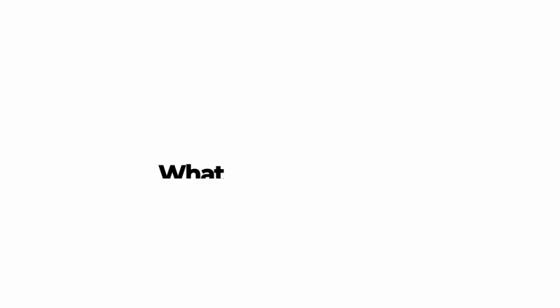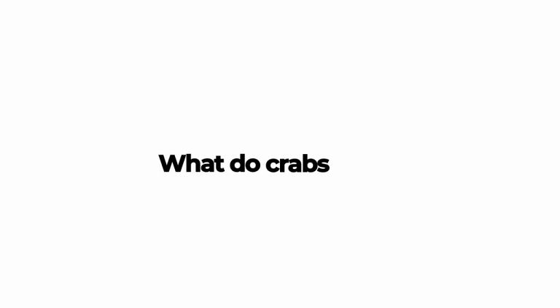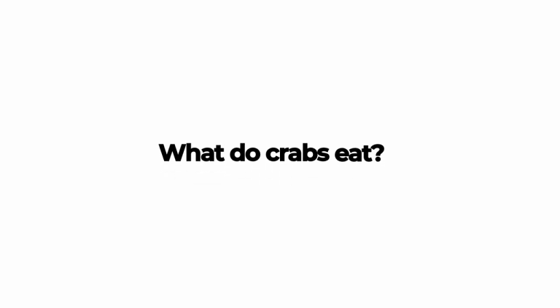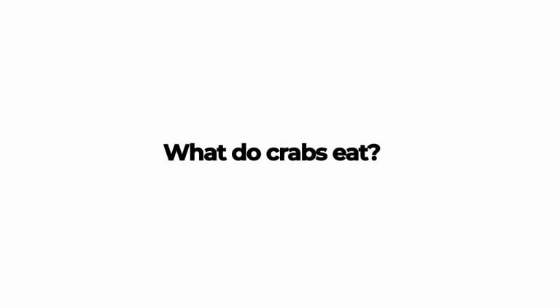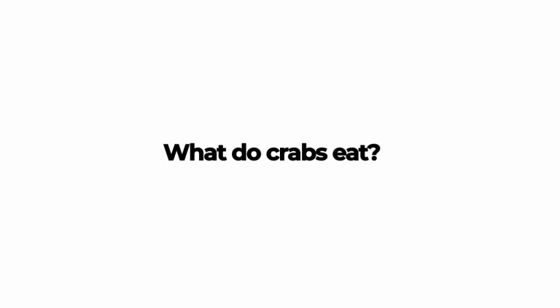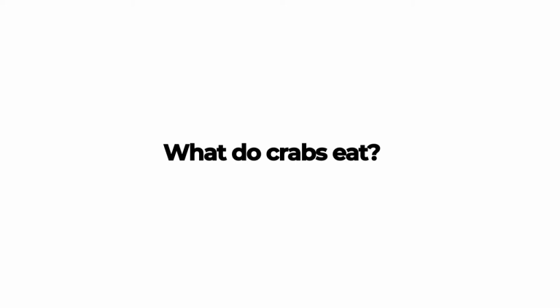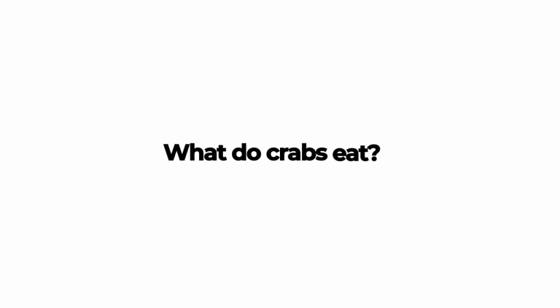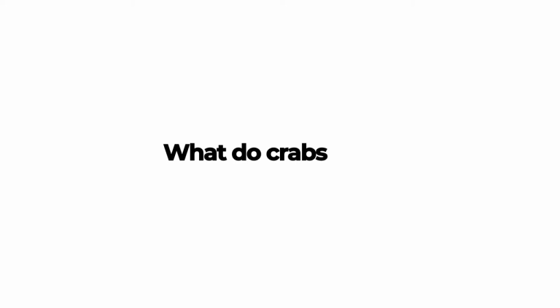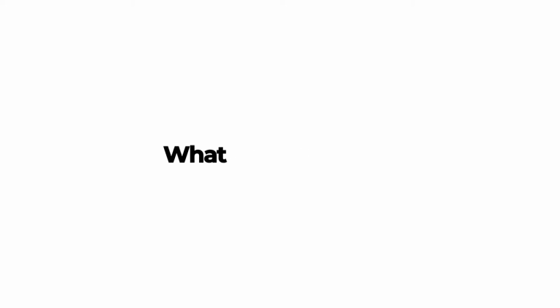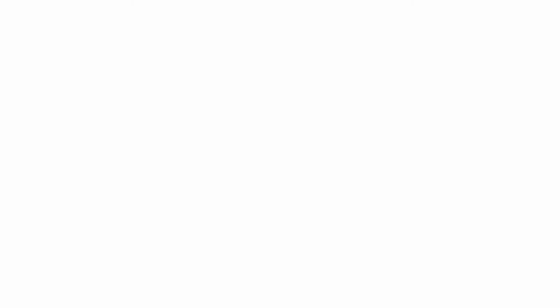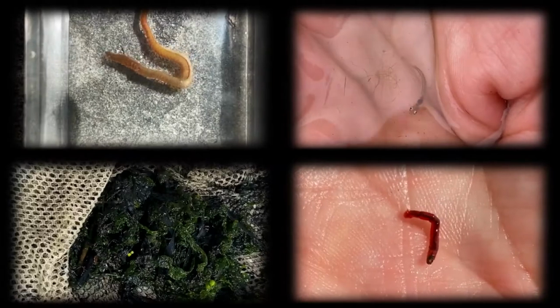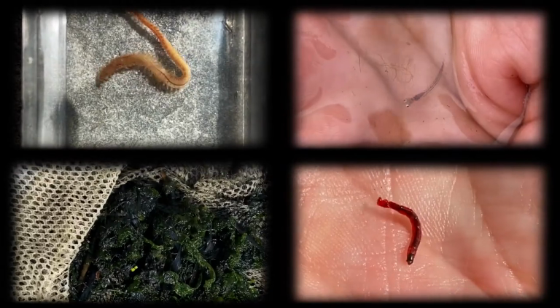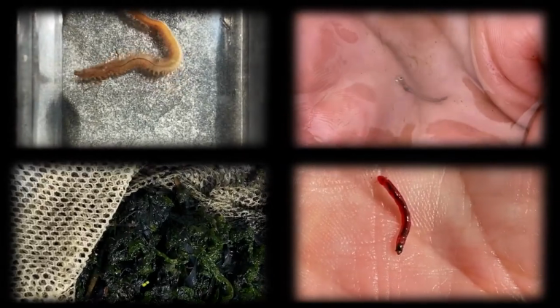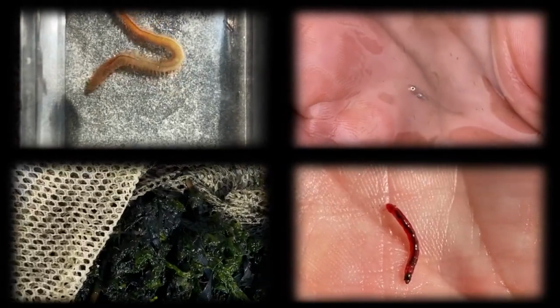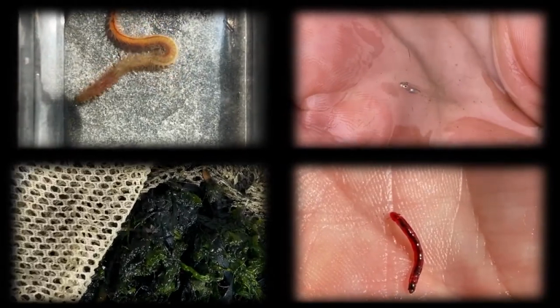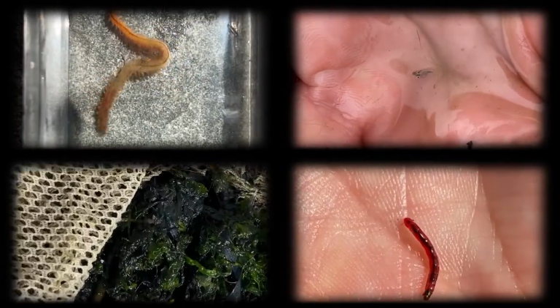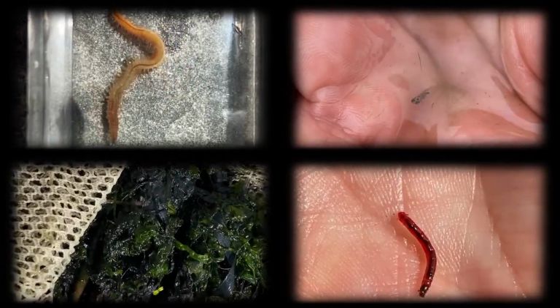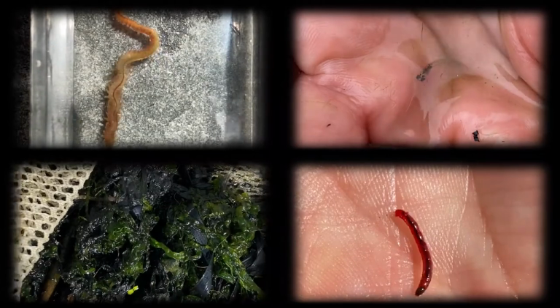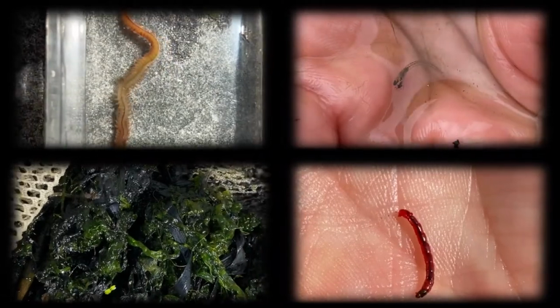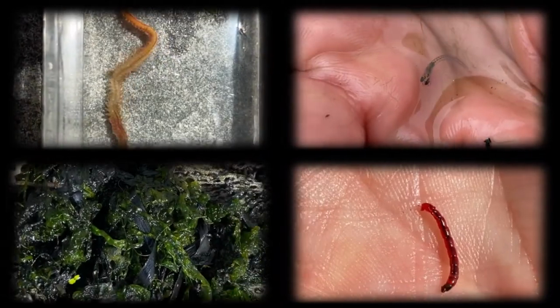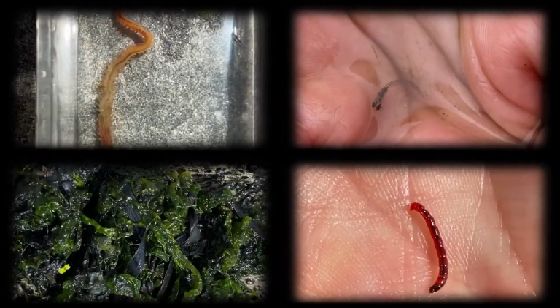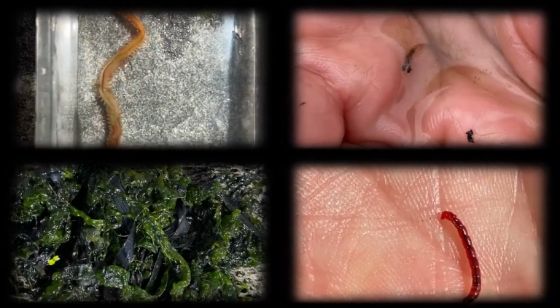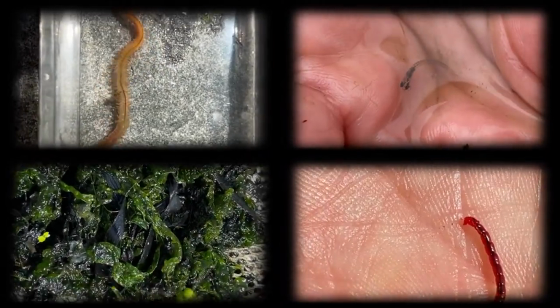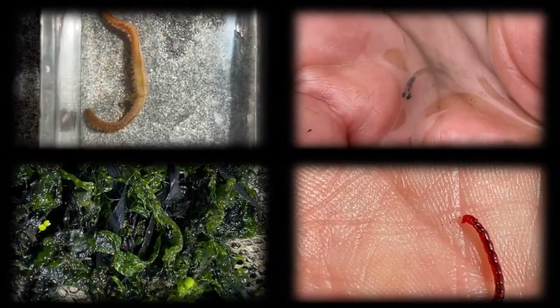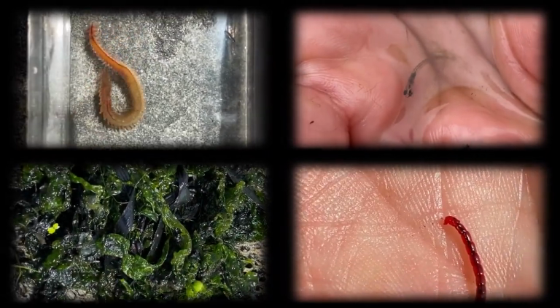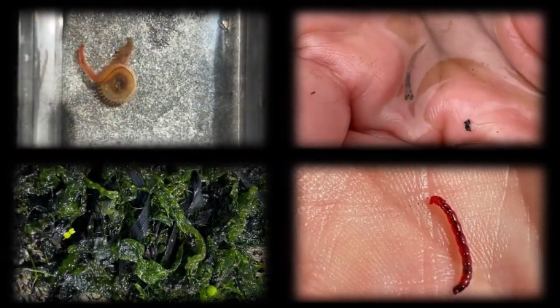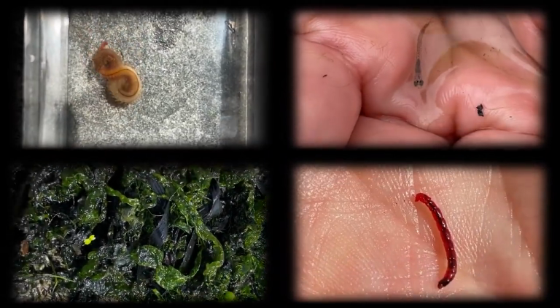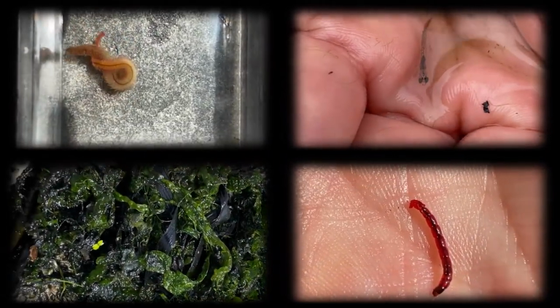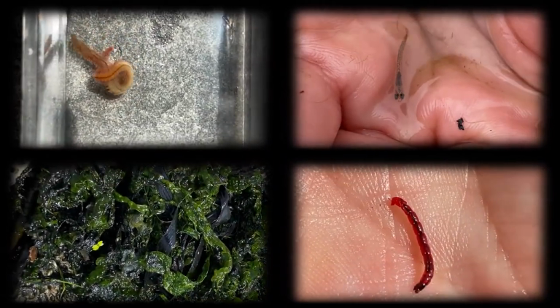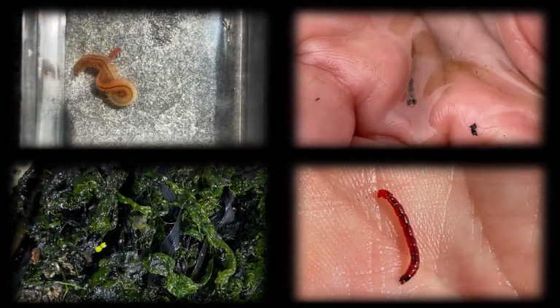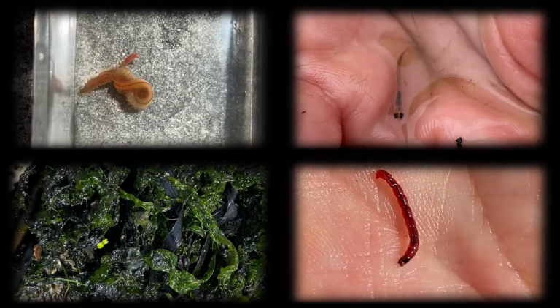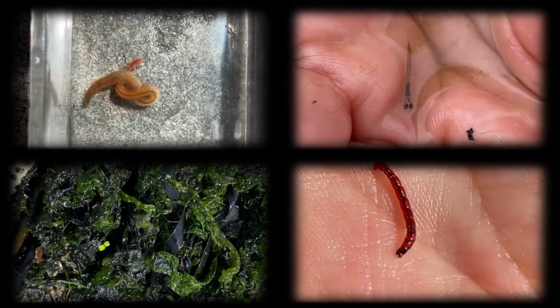What do crabs eat? Fiddler crabs and mud crabs are scavengers that feed on decaying animal and plant material, small worms, bacteria, and fungi that they find in salt marsh mud and sediment.